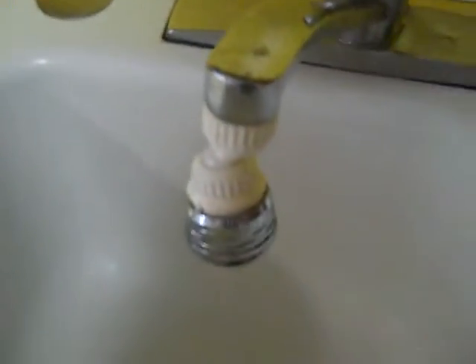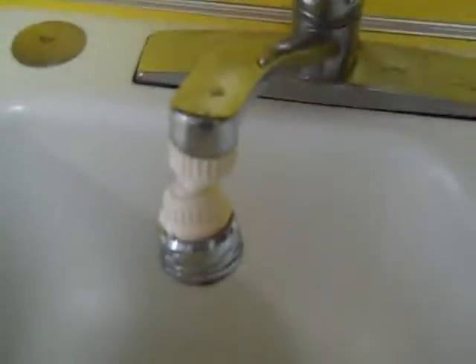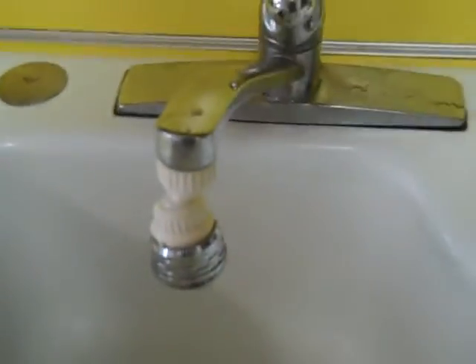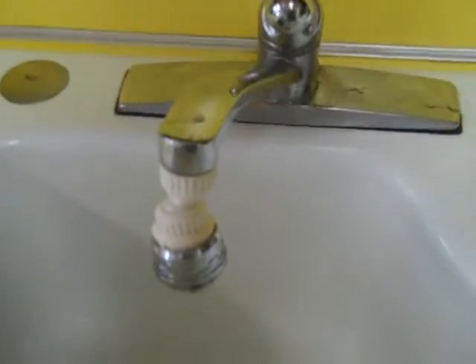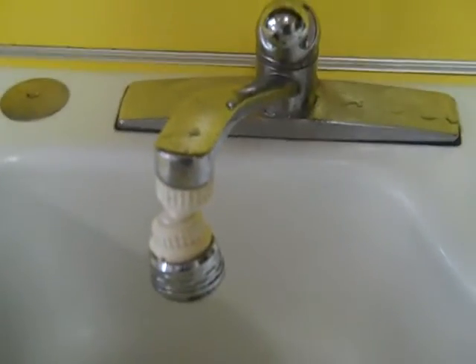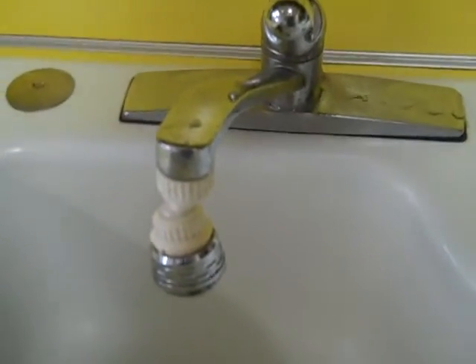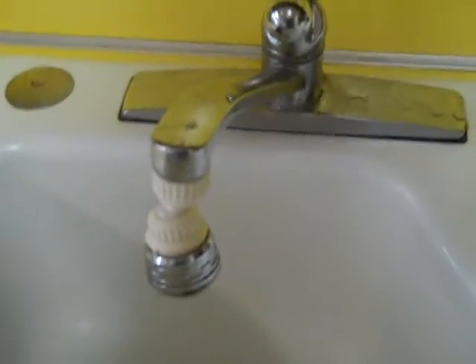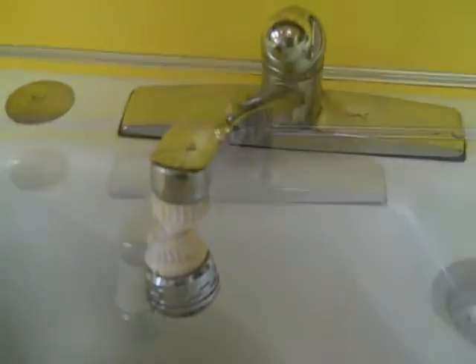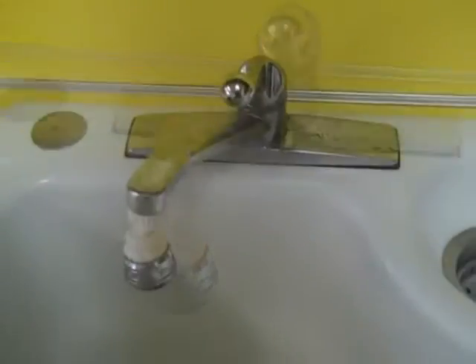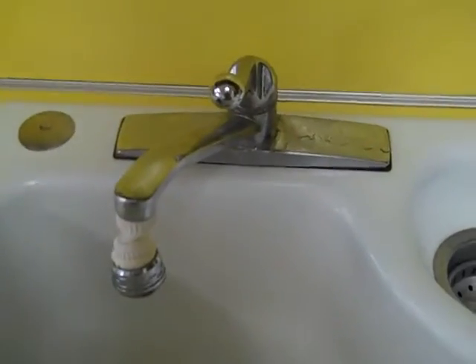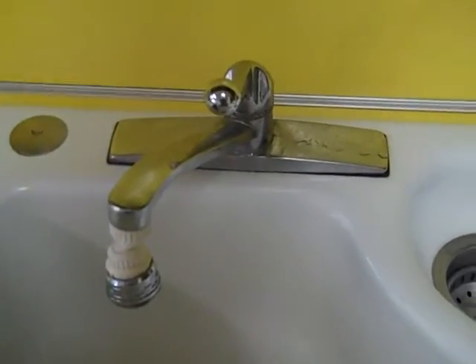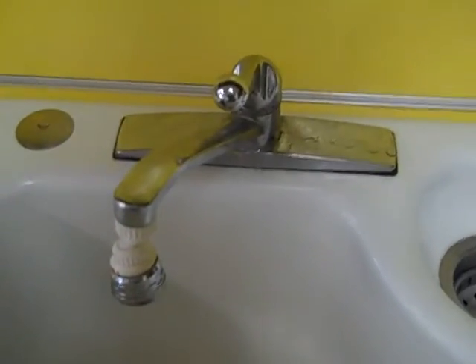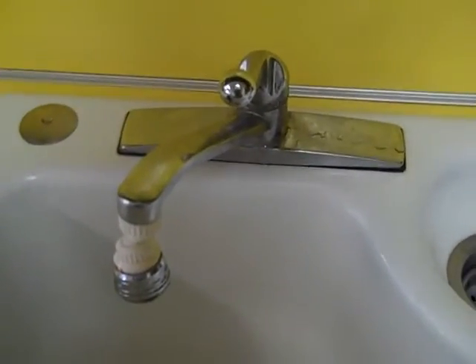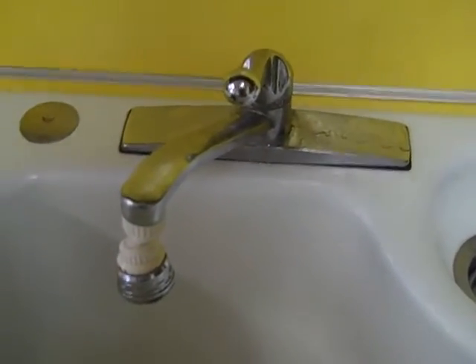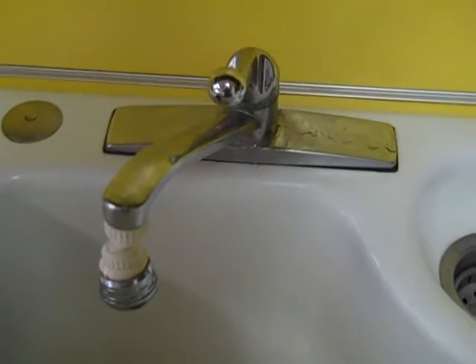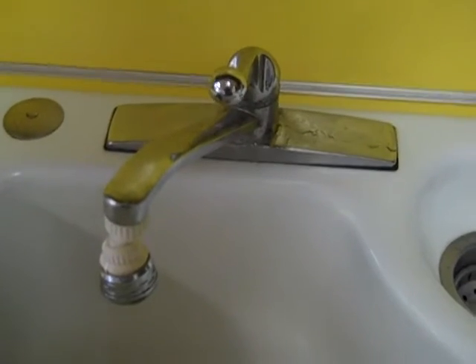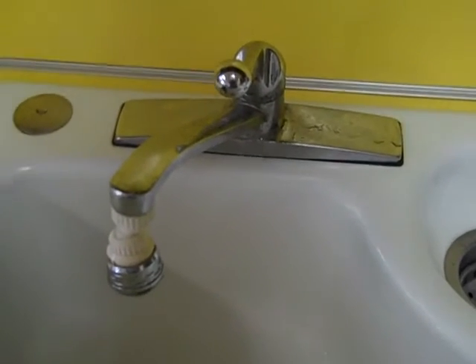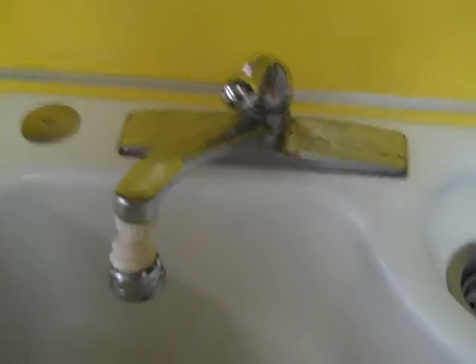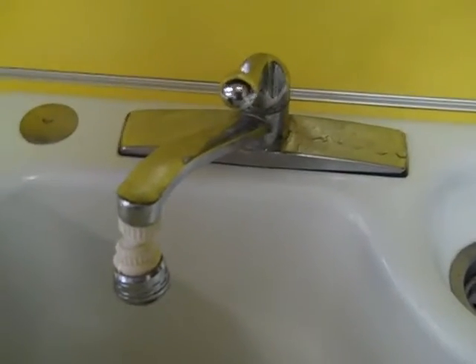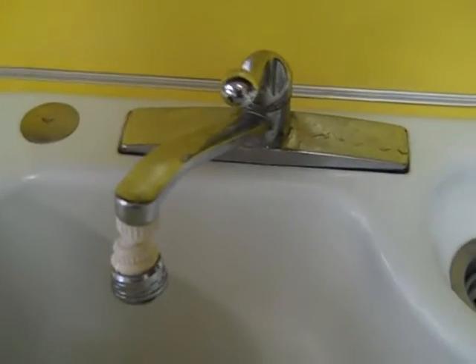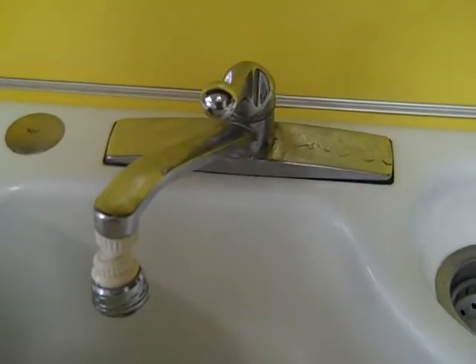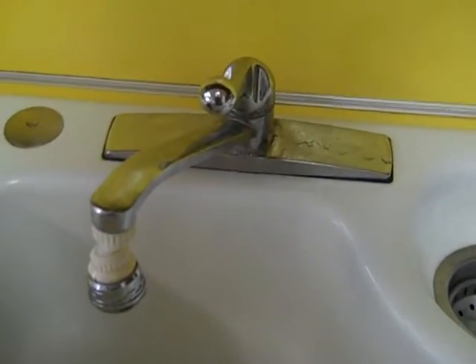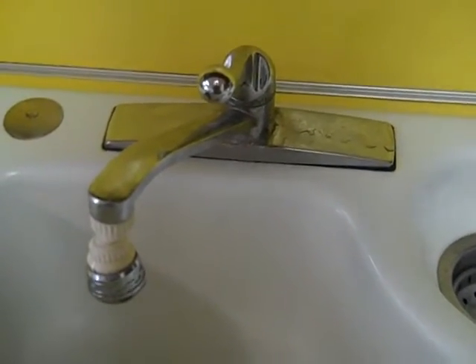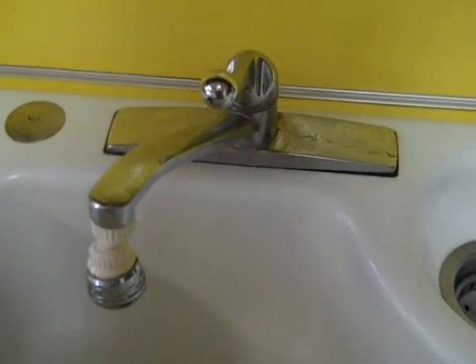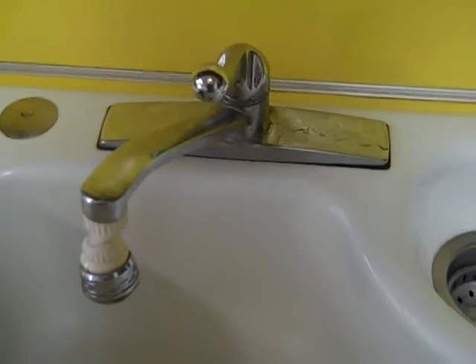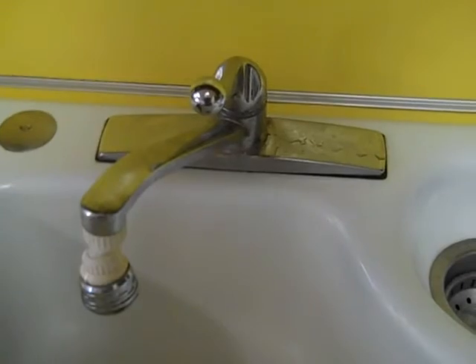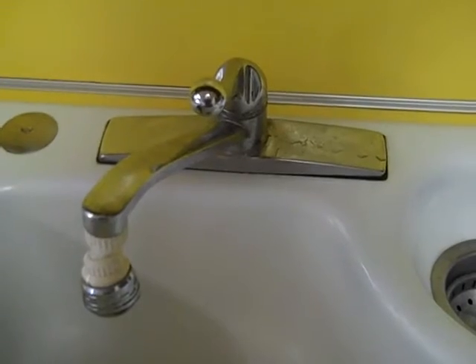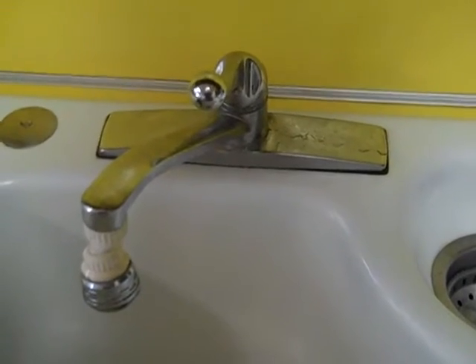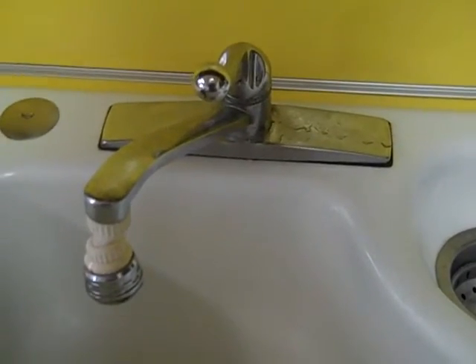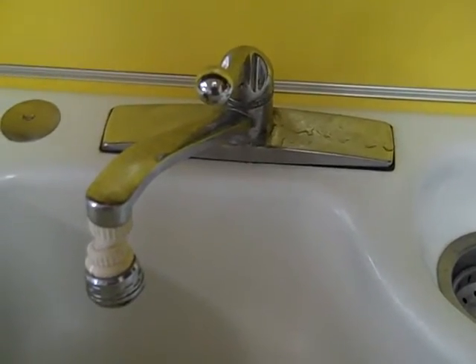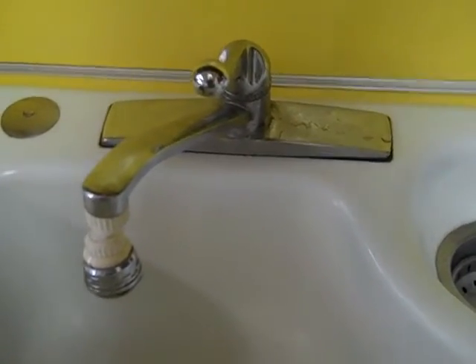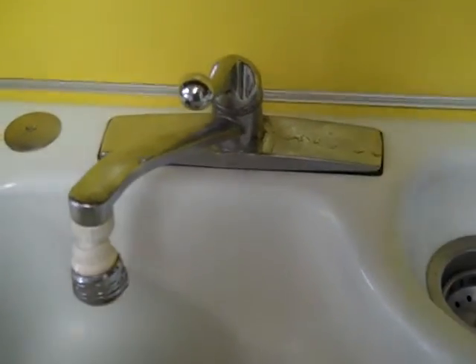So the first thing we're going to do is turn off the water. Now I have the water turned off. My turn-off valves were under the sink. Yours could be under the sink, in the garage, down the basement — all depends on your house.